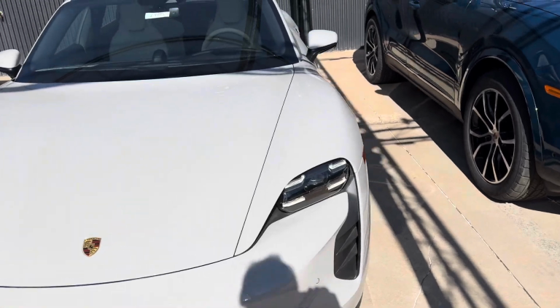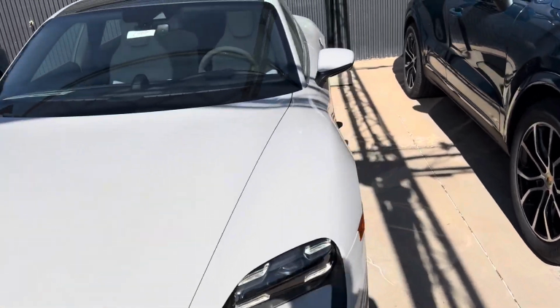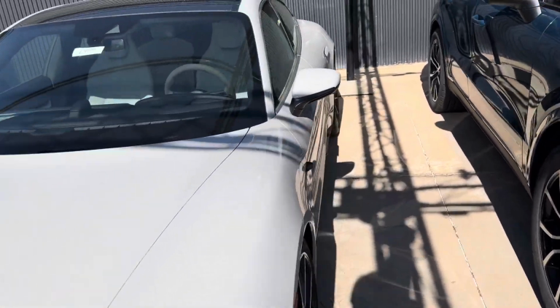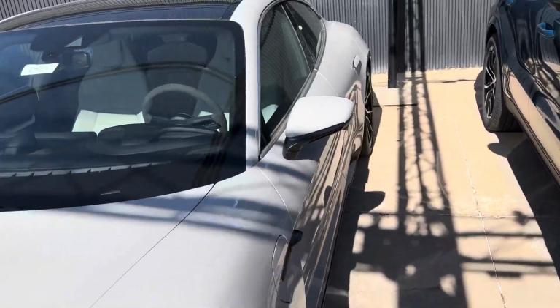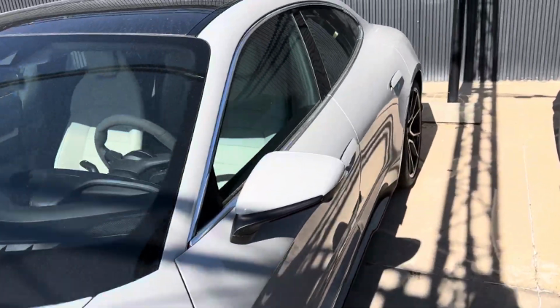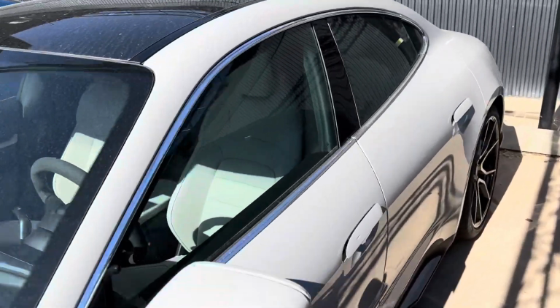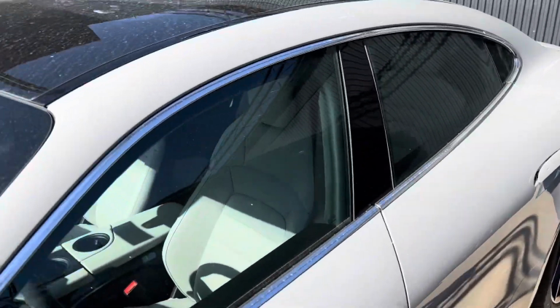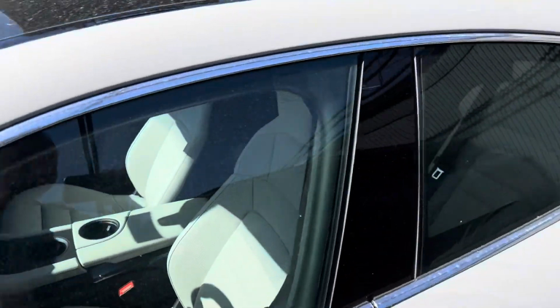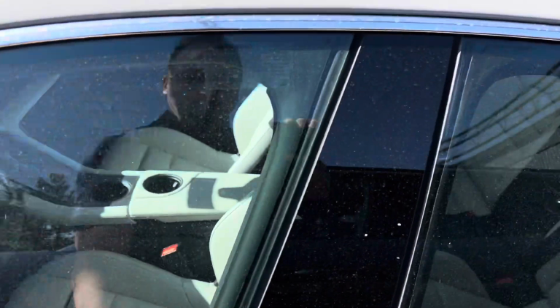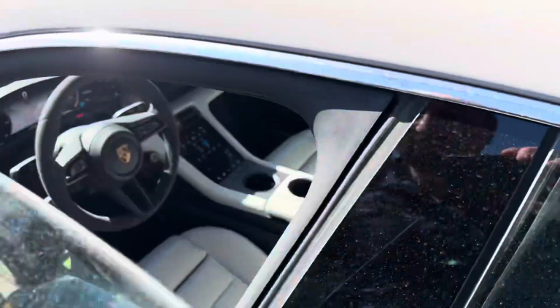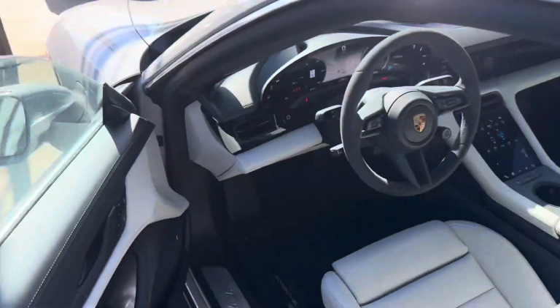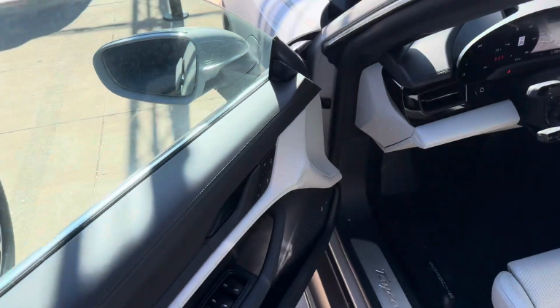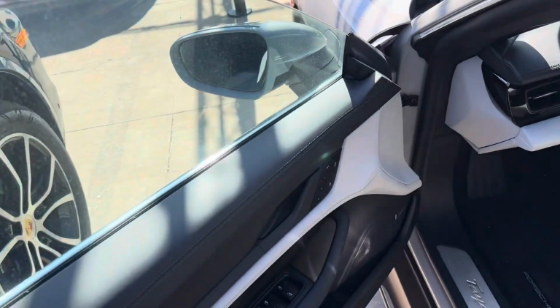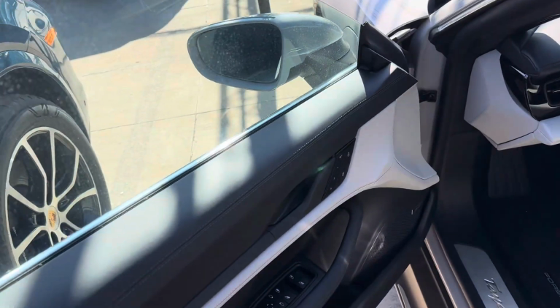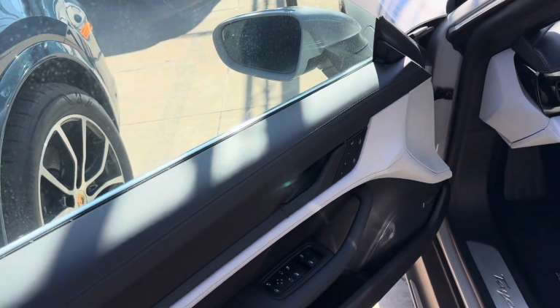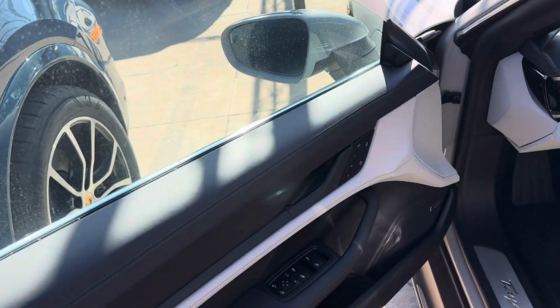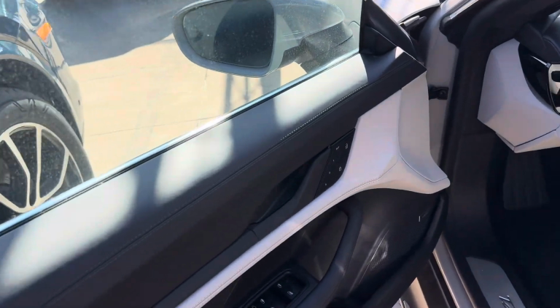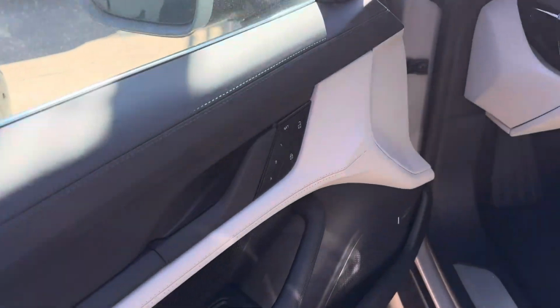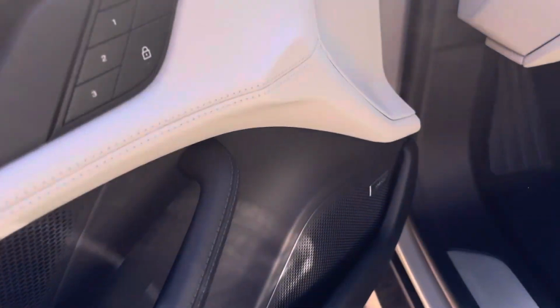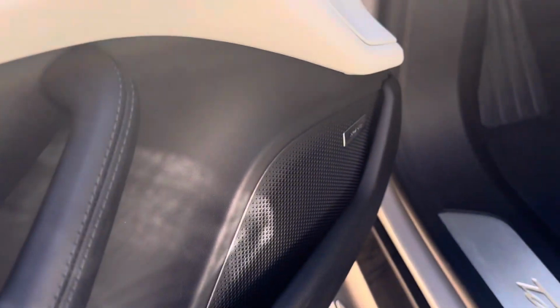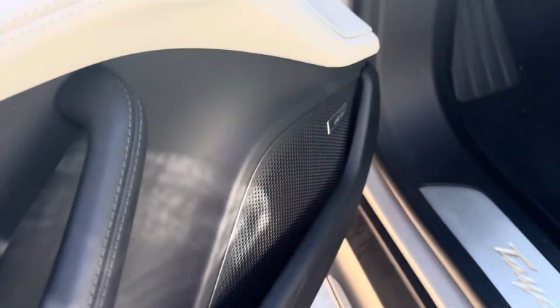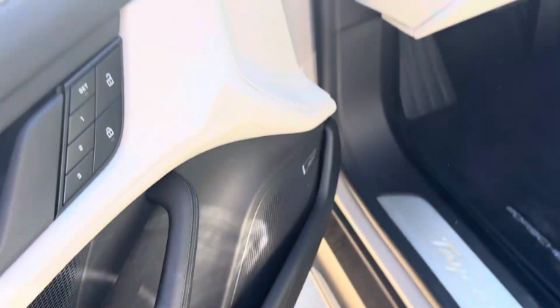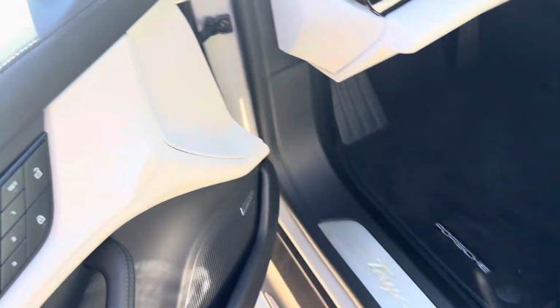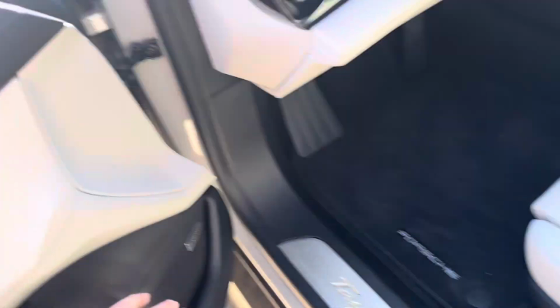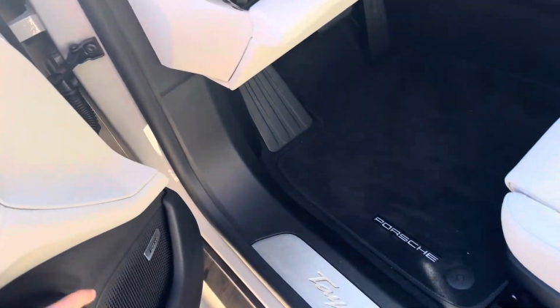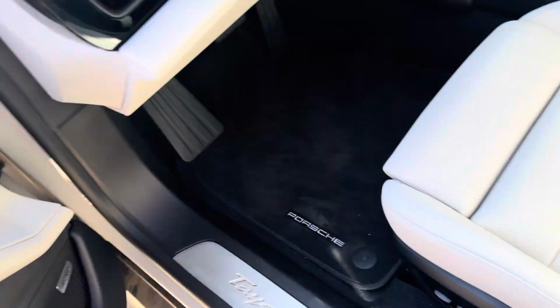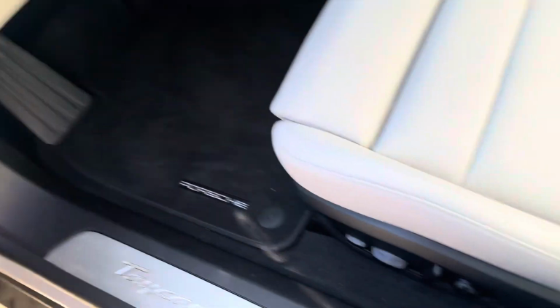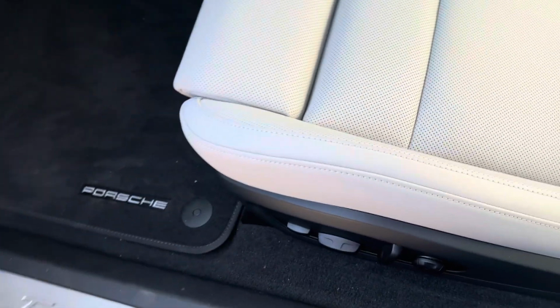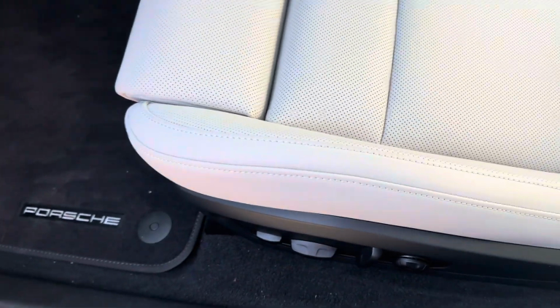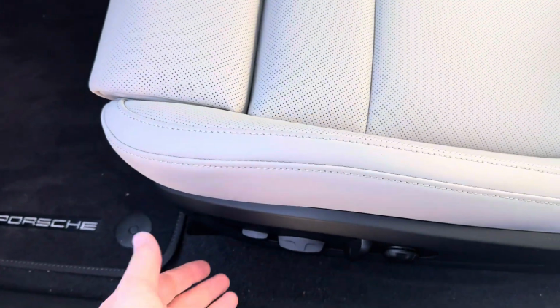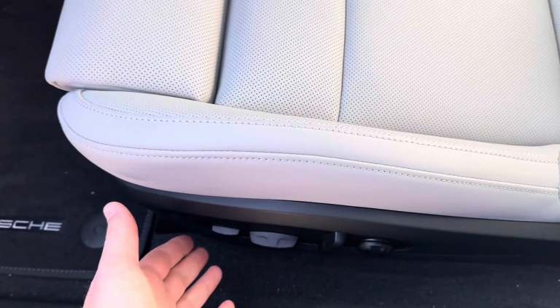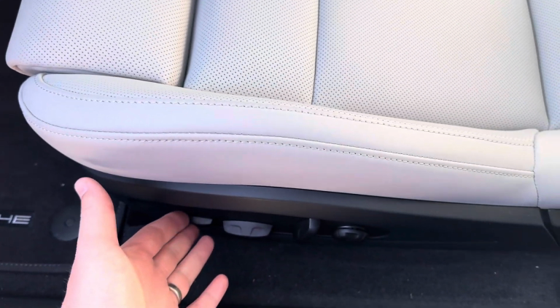Inside the car you got the blackened chalk interior, which goes really nice with the chalk exterior. Got the Bose sound system, which gives you a really cool noise cancelling technology so it helps keep the traffic noise out.